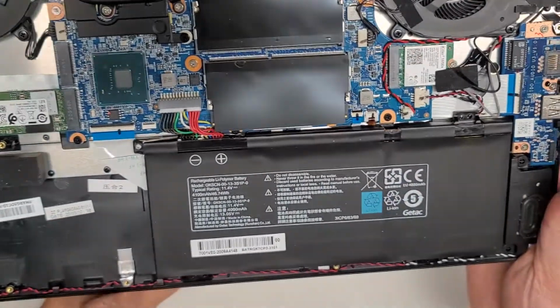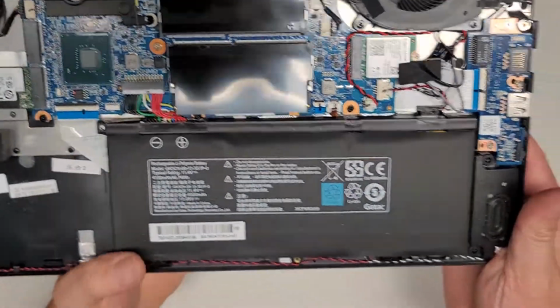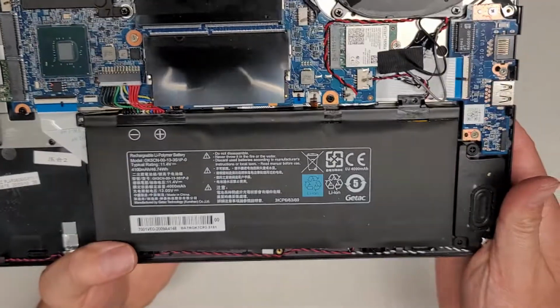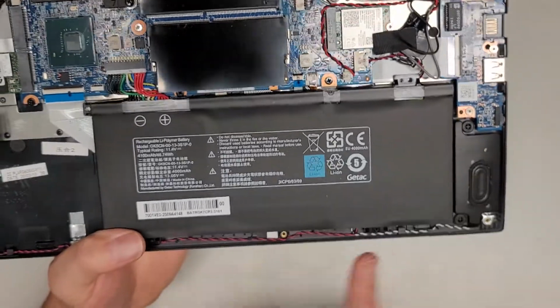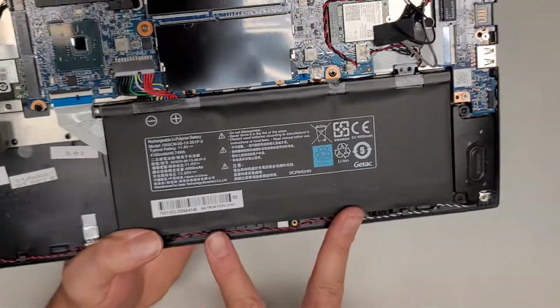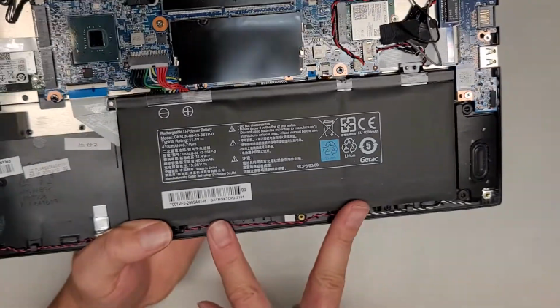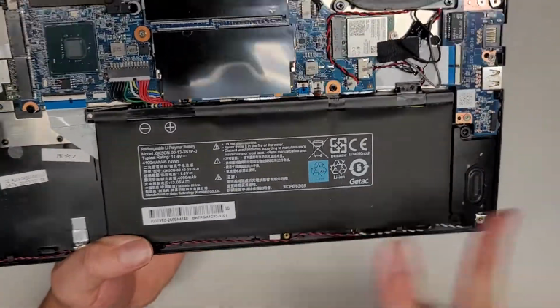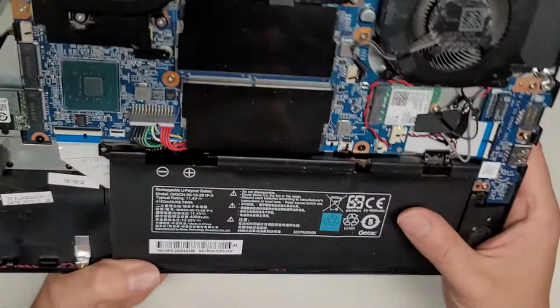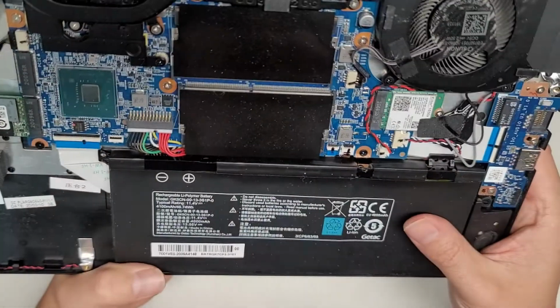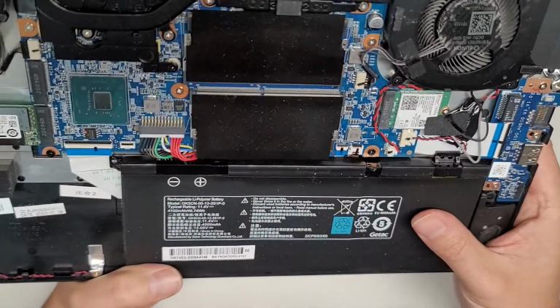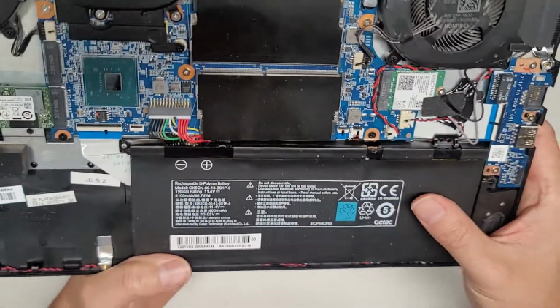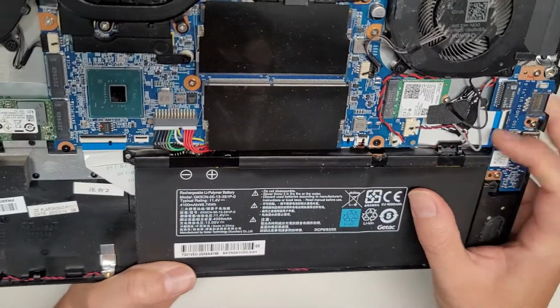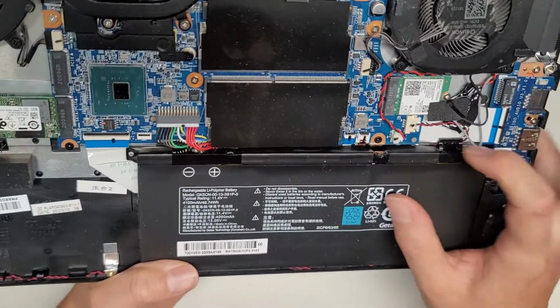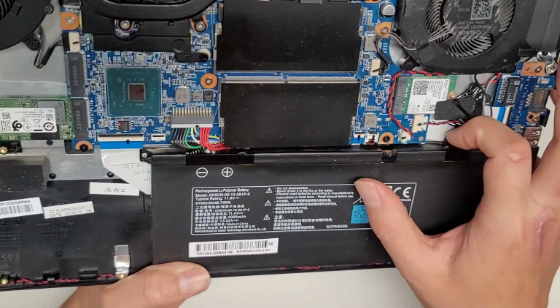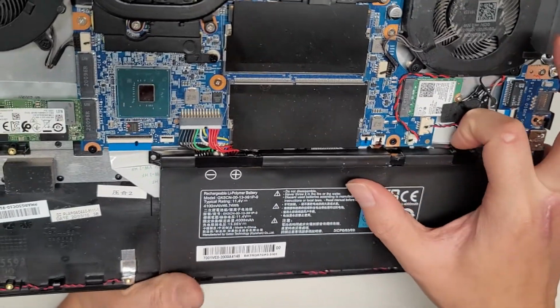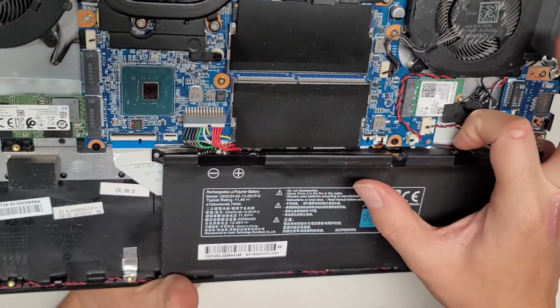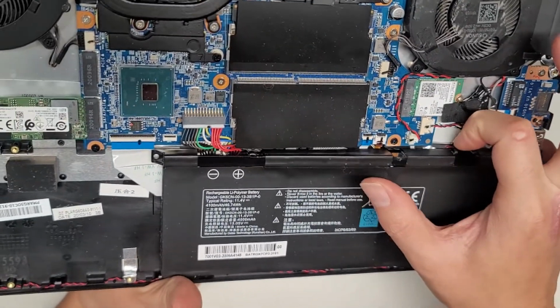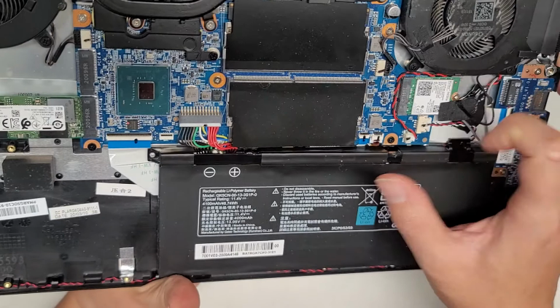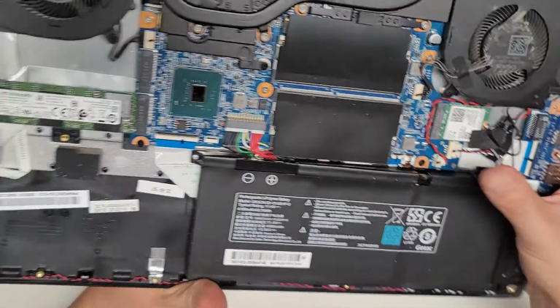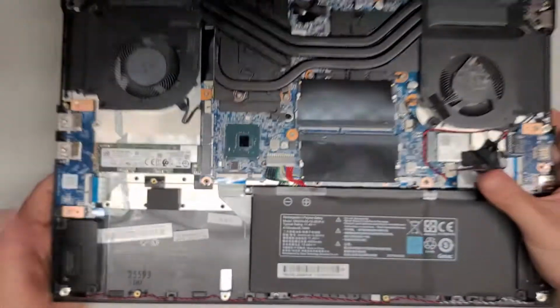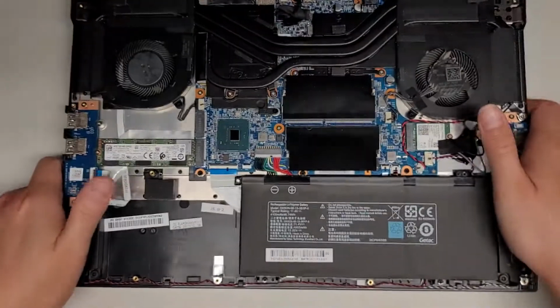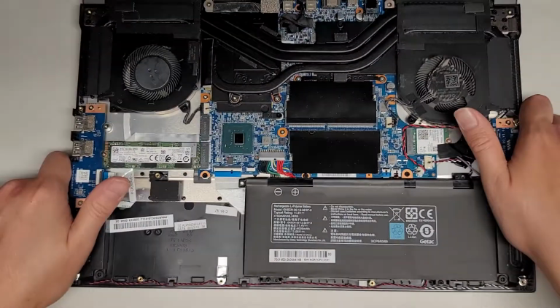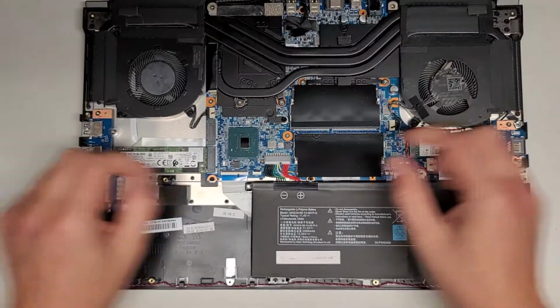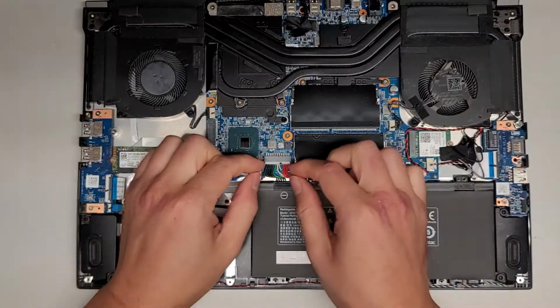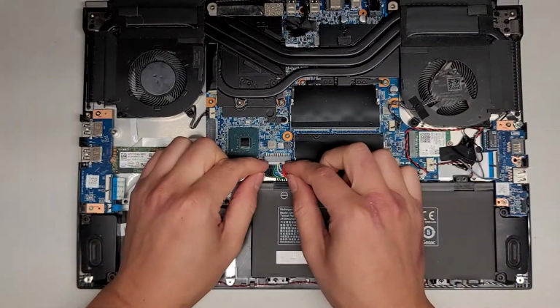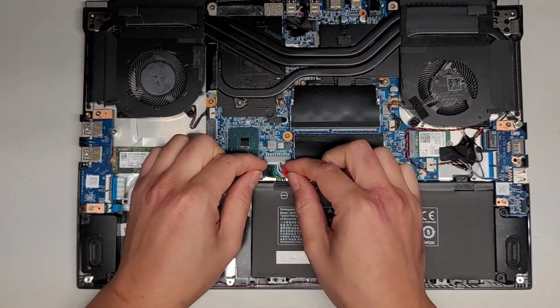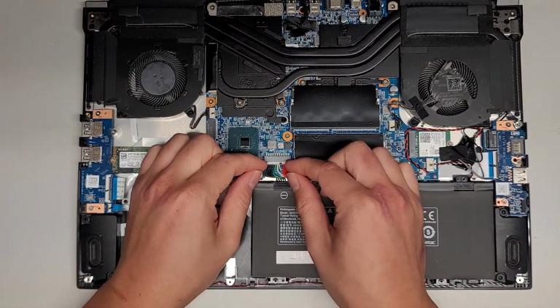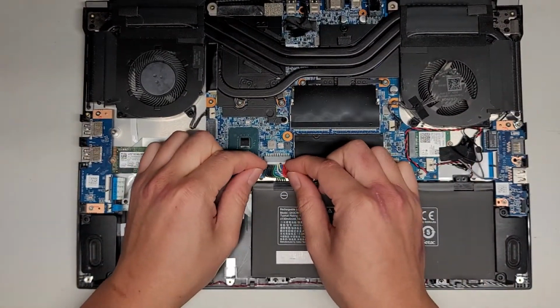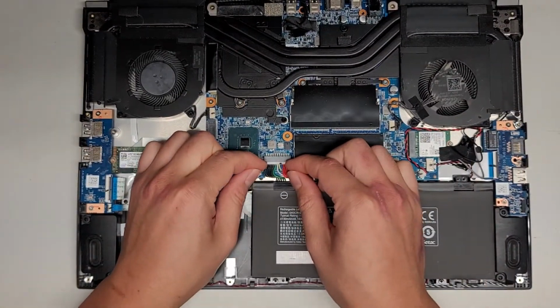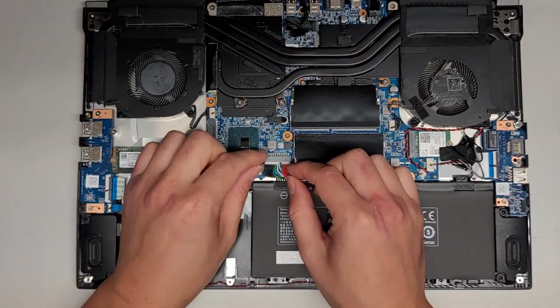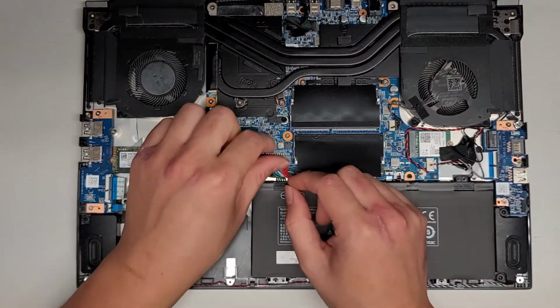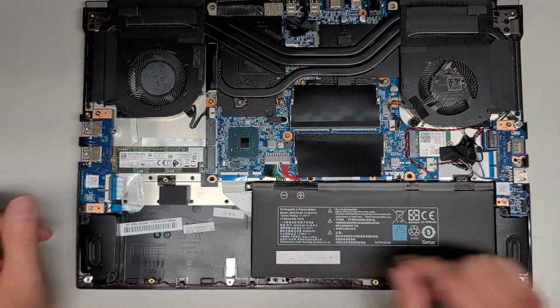The battery looks like it's held in place with two screws down here, and then you can probably pop the connector up. This kind of connector is the kind where you have wings and you just wiggle to pull it out.